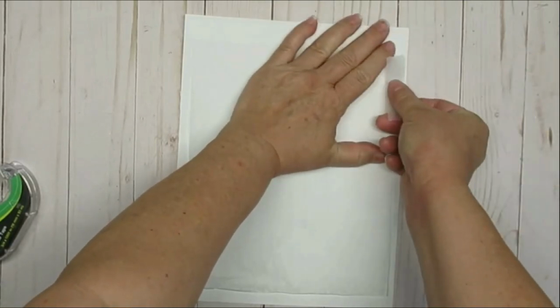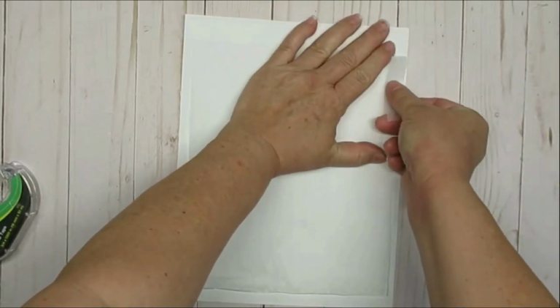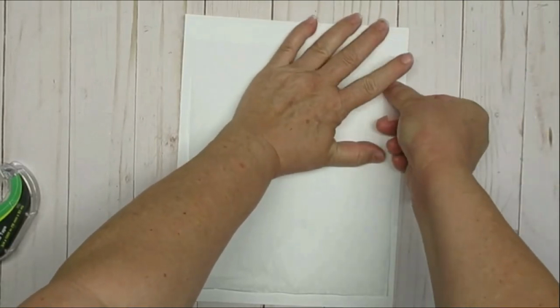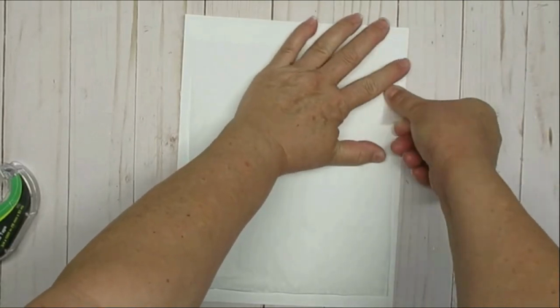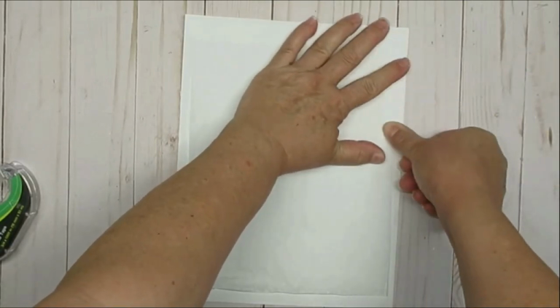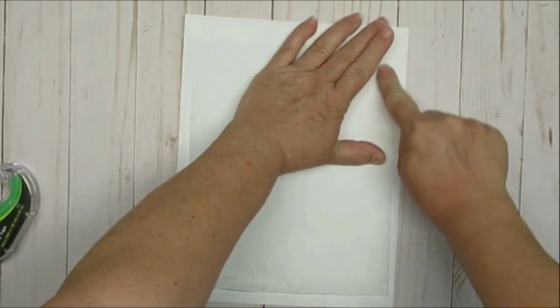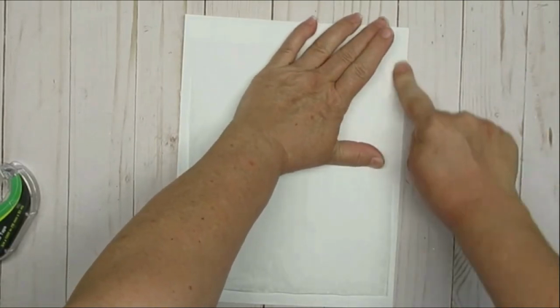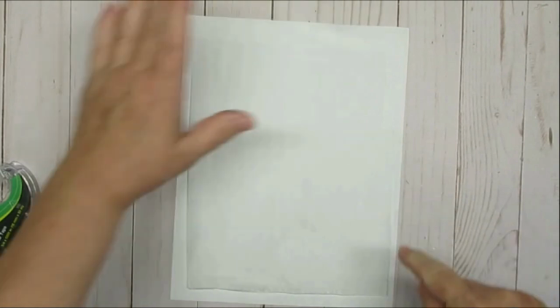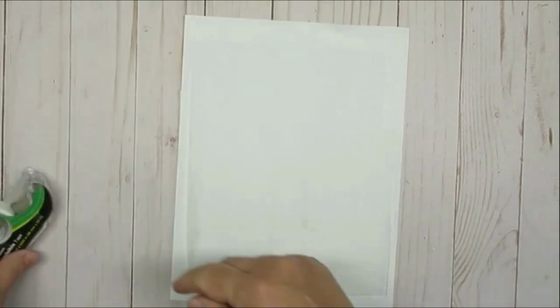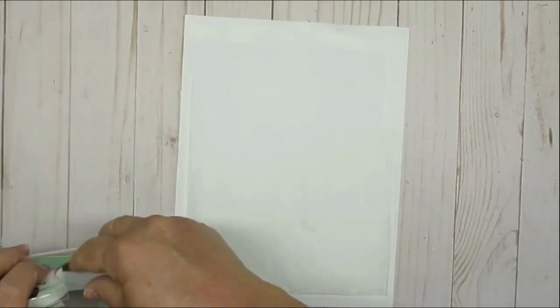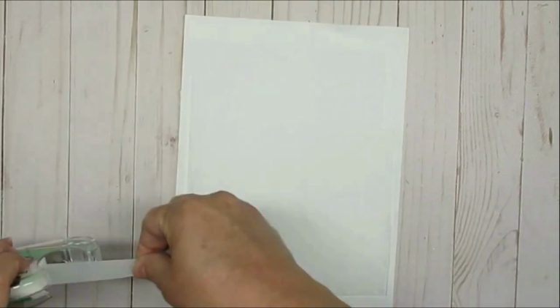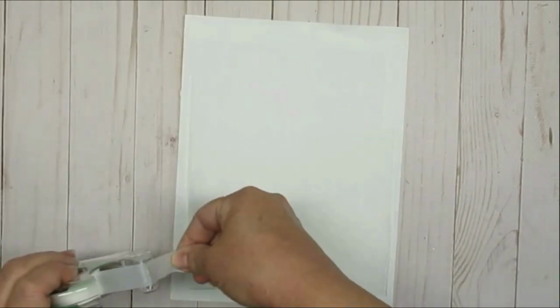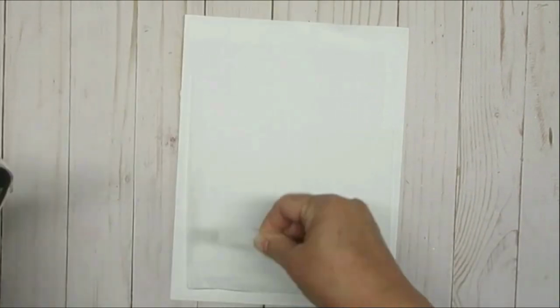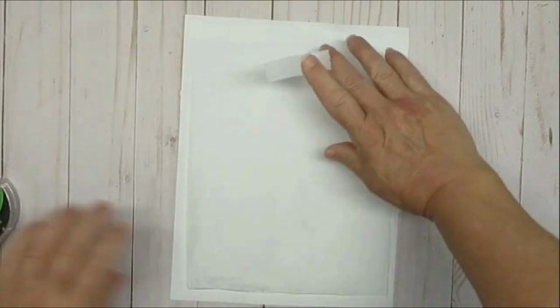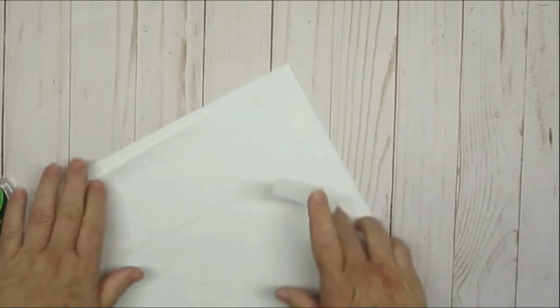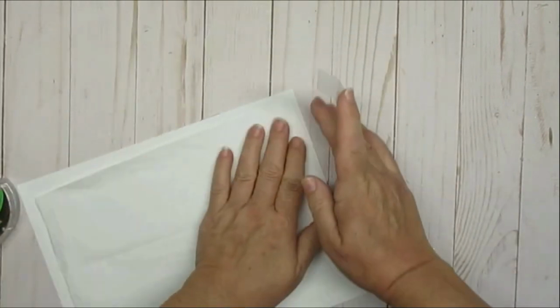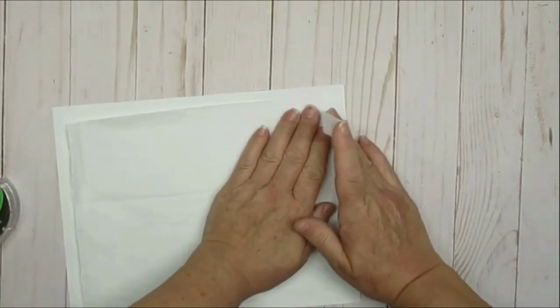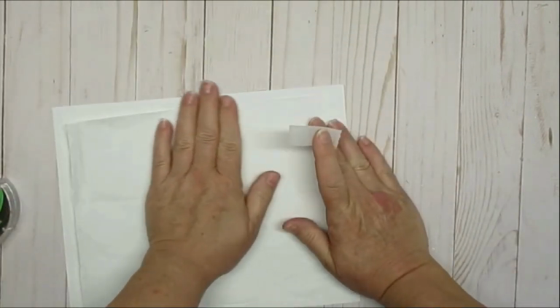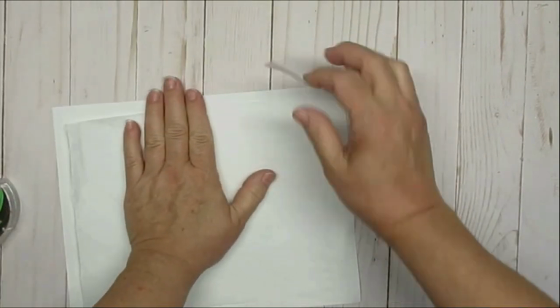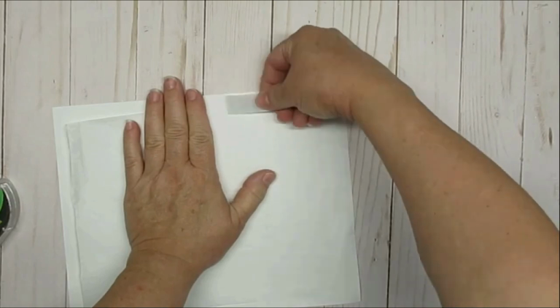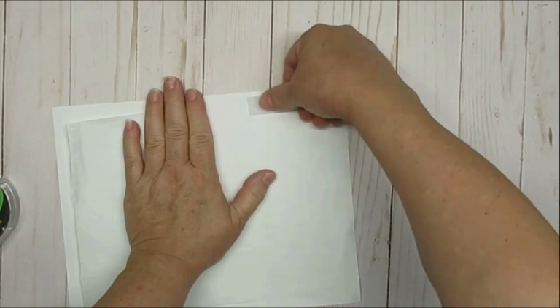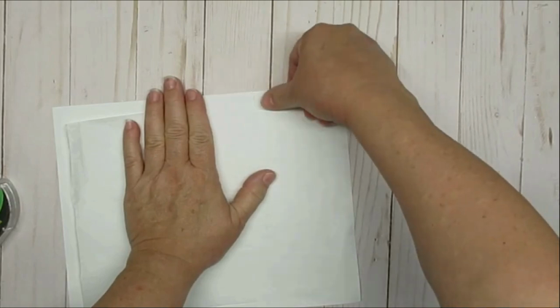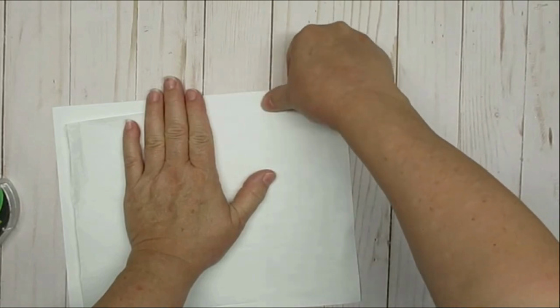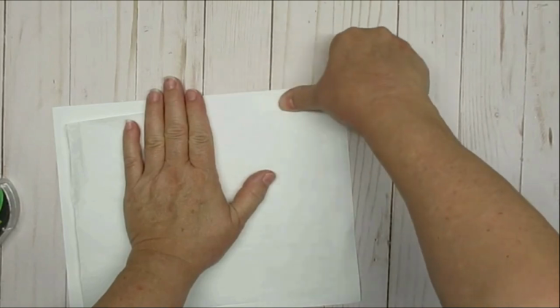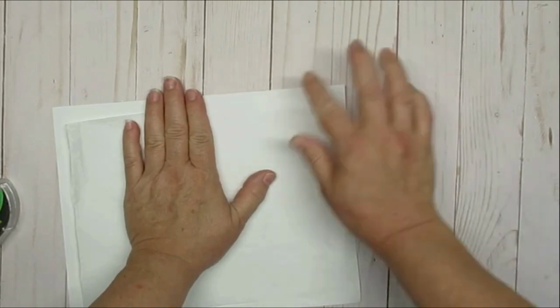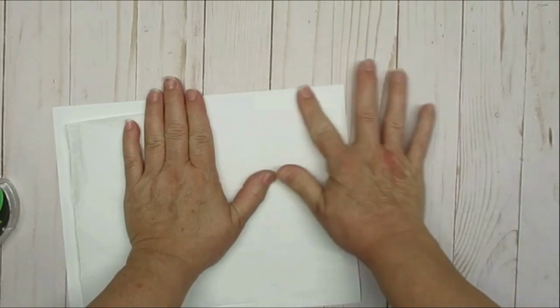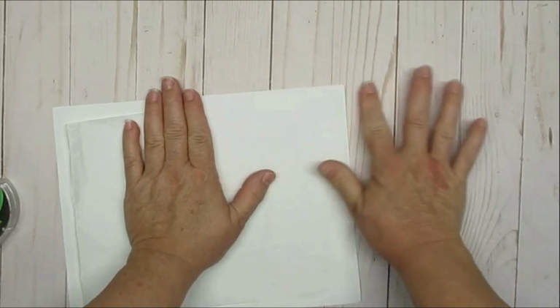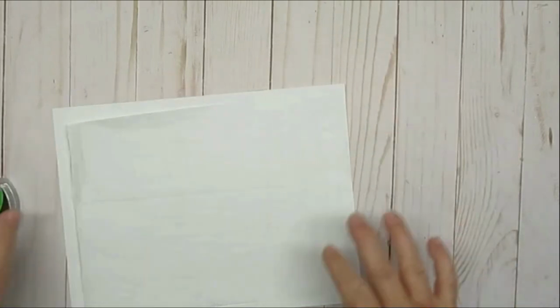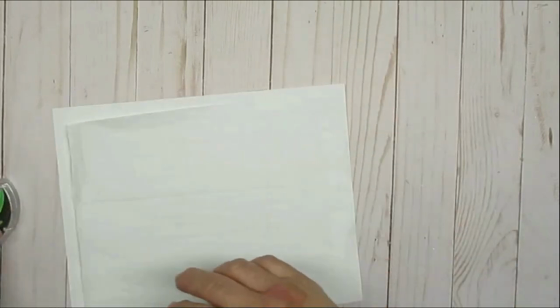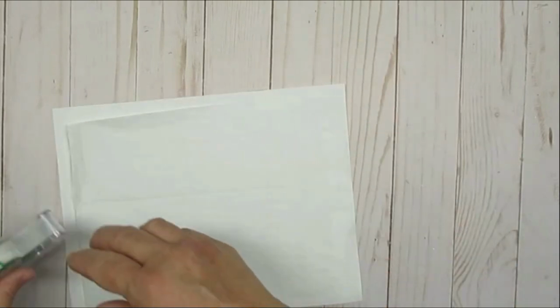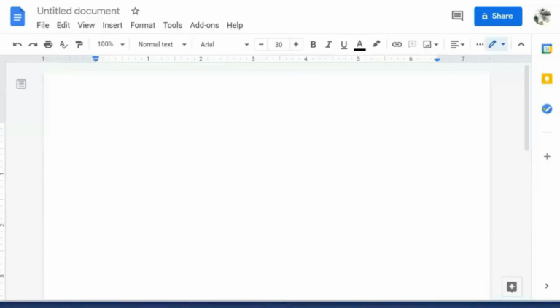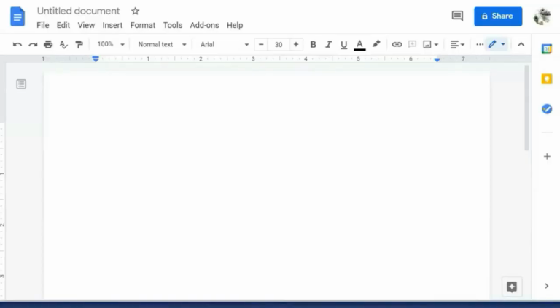You can see here that I keep smoothing it out and making sure that I don't have any bubbles in it. Sometimes you can't make it totally flat — that's okay, but you want to try and get it as bubble free as possible.